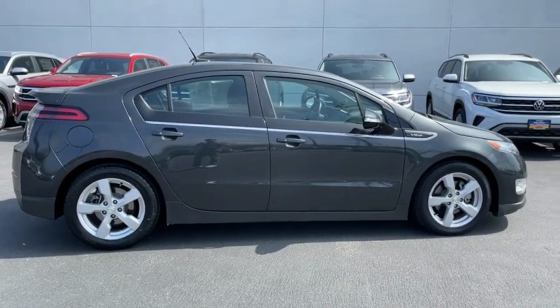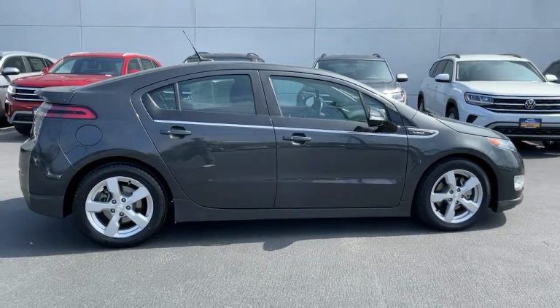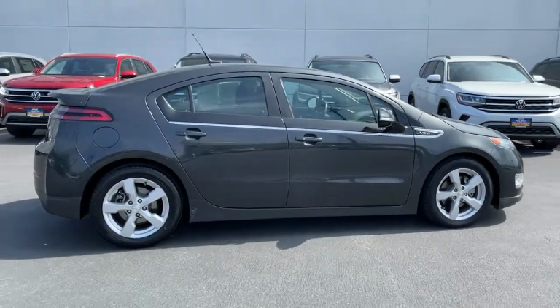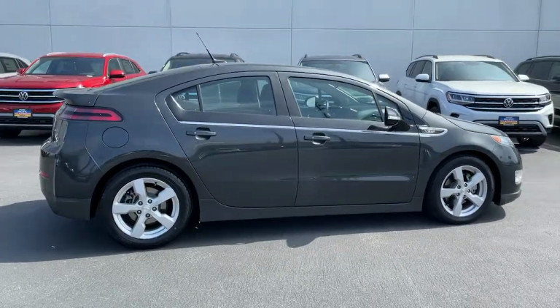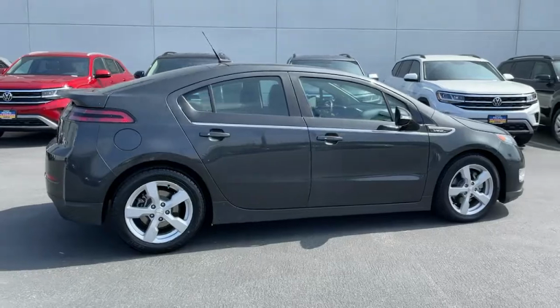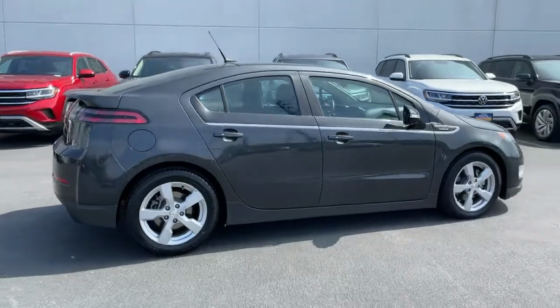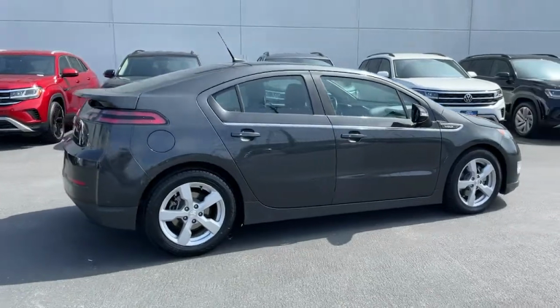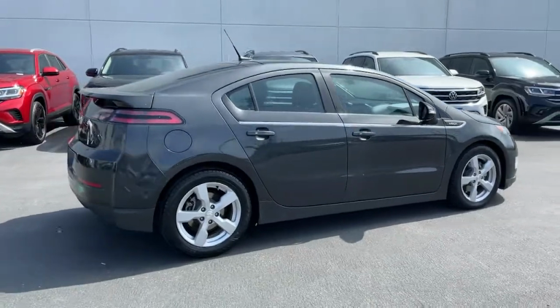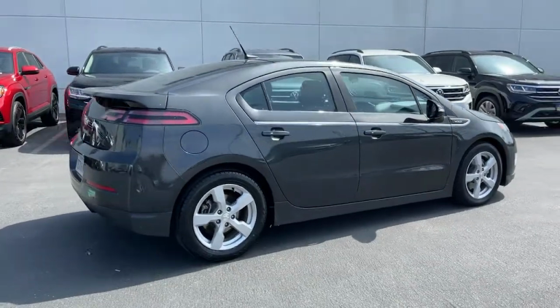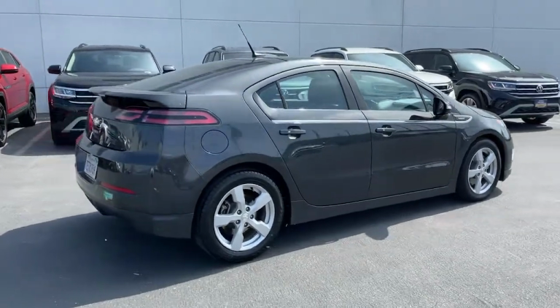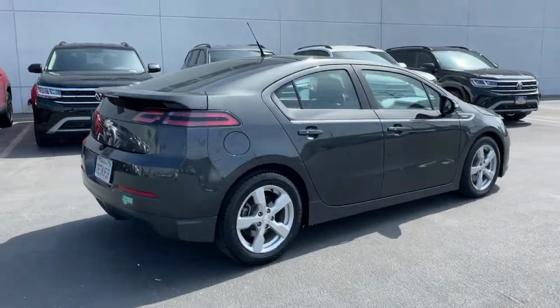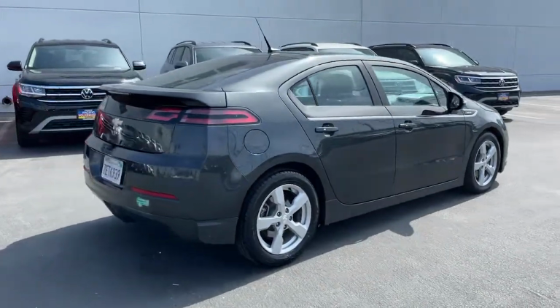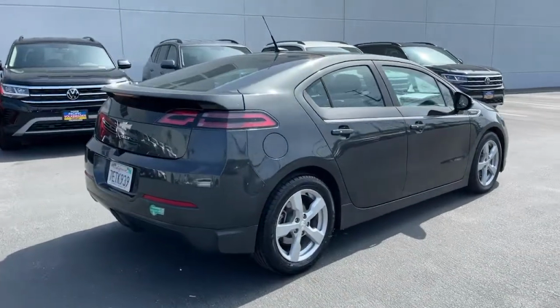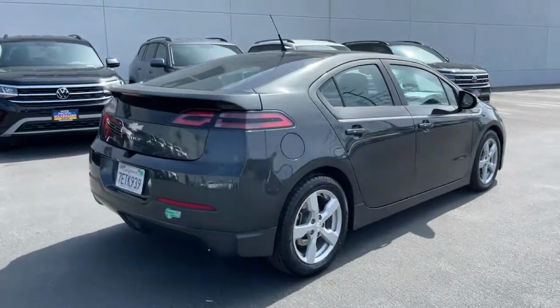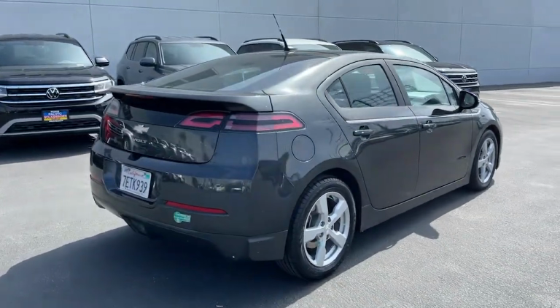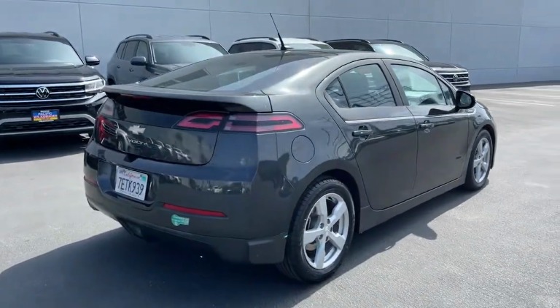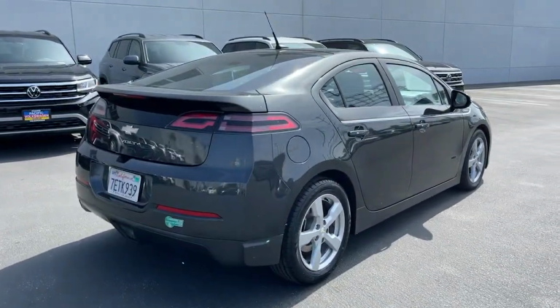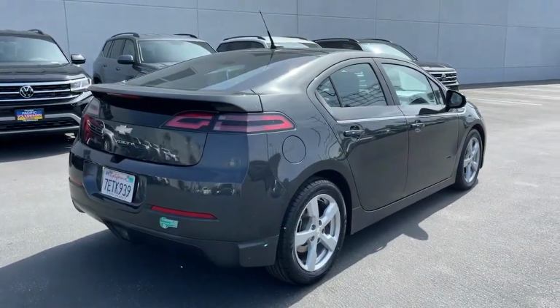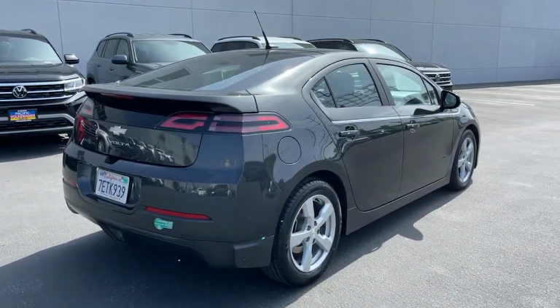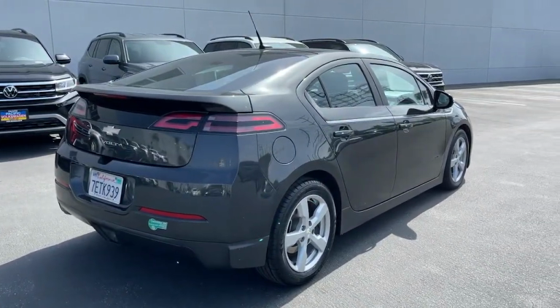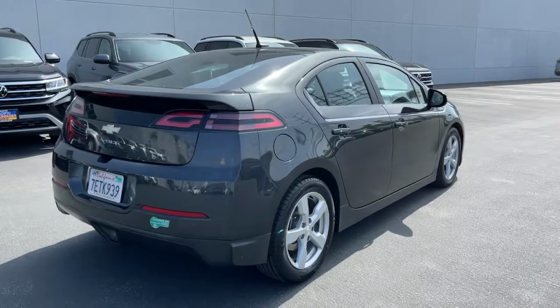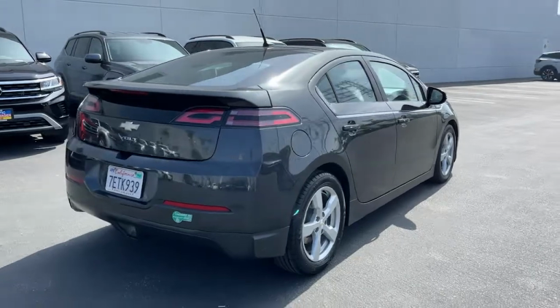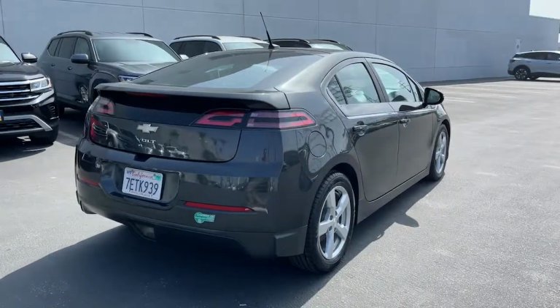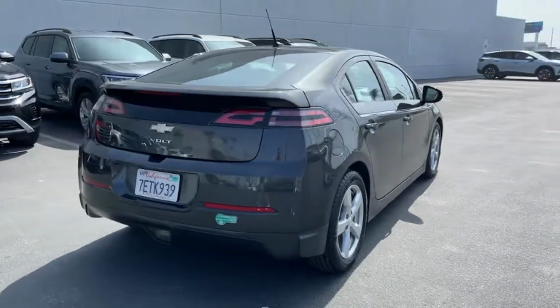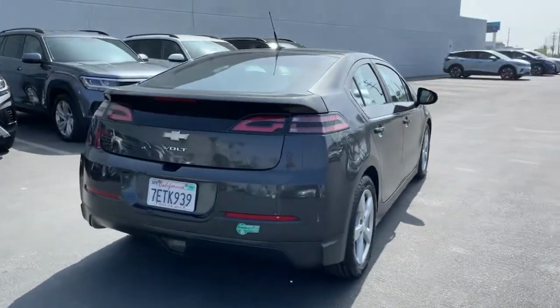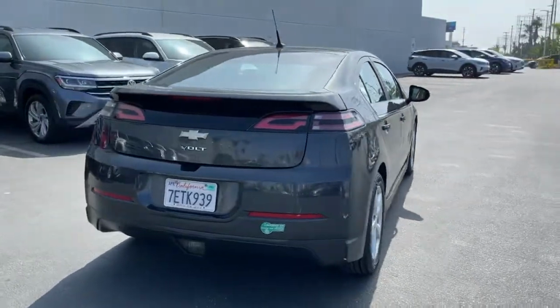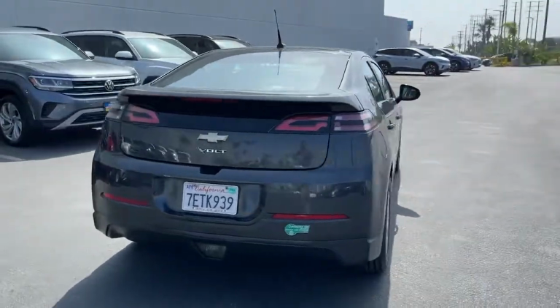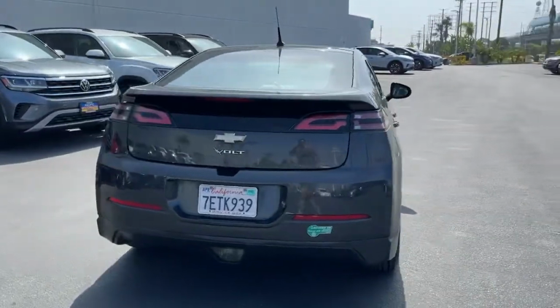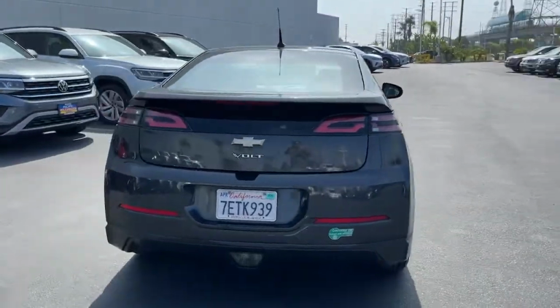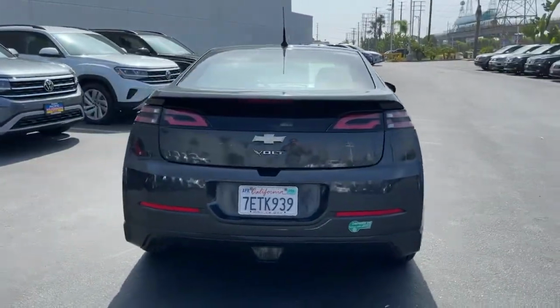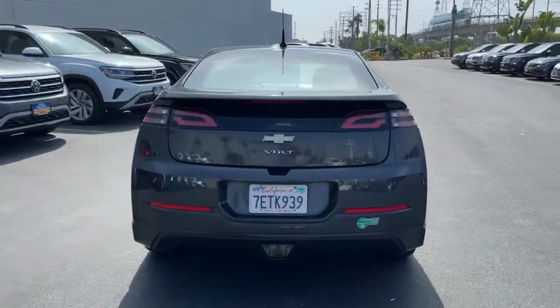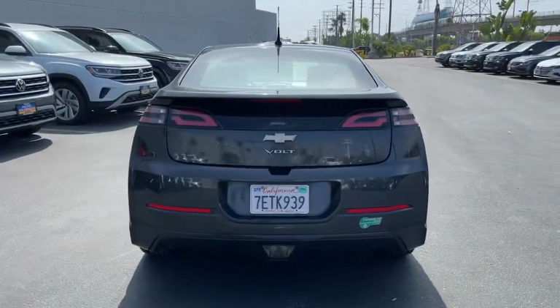Drive smart and have fun in the Volt, the hybrid four-door that infuses your commute with impressive performance, advanced safety features, future-ready technology, and stylish looks.